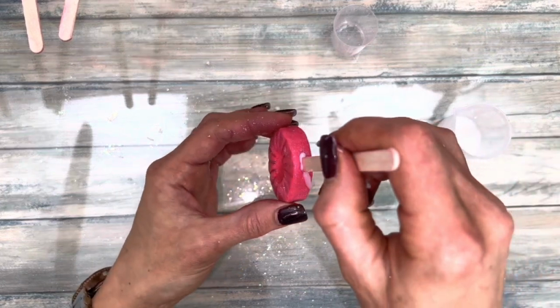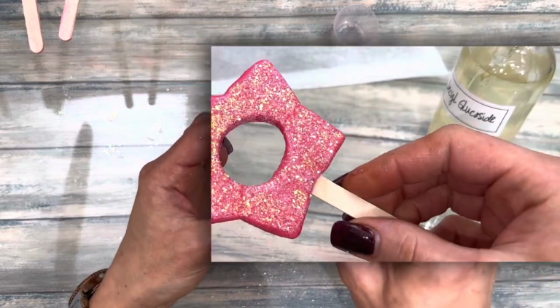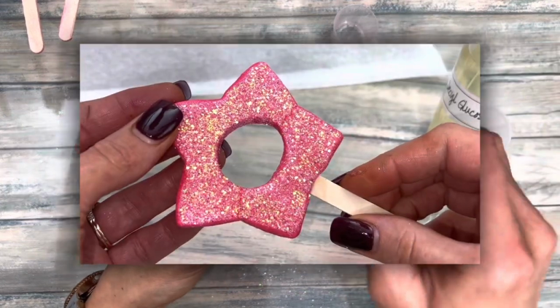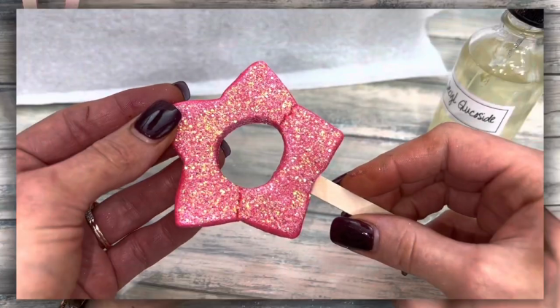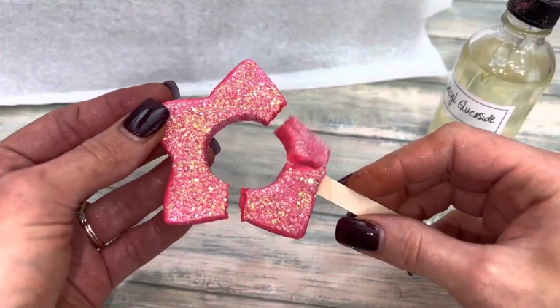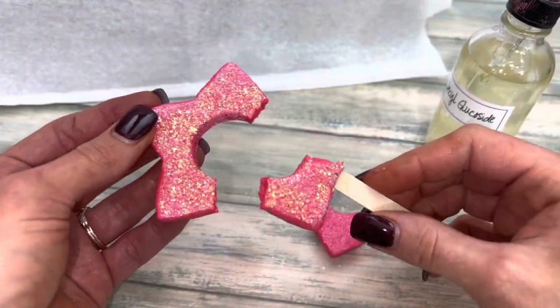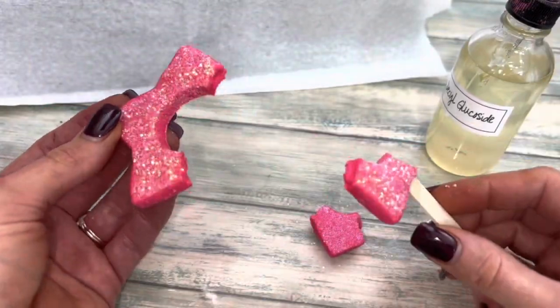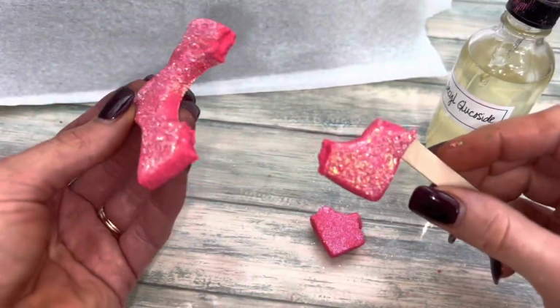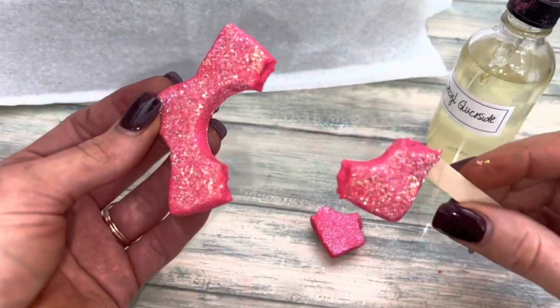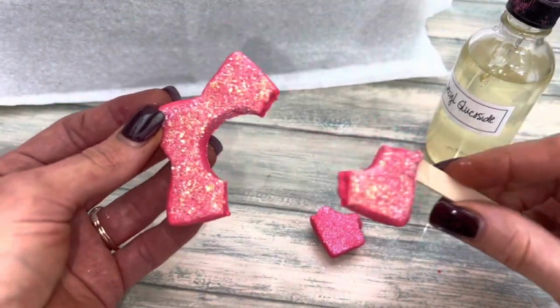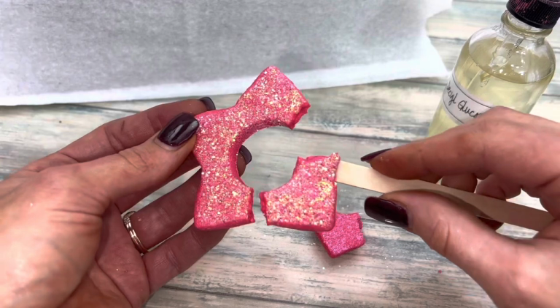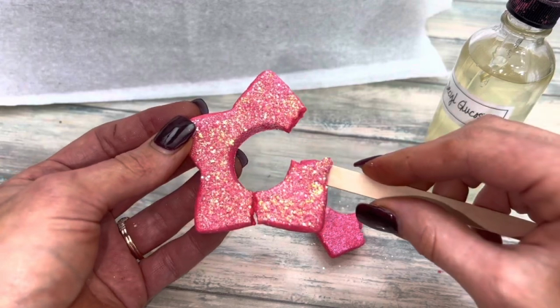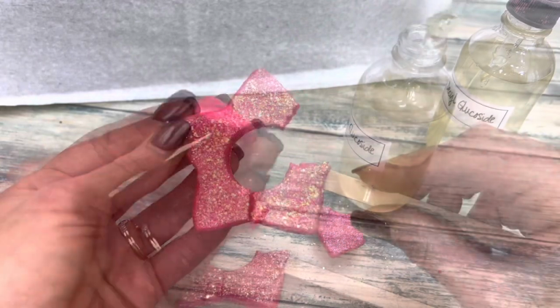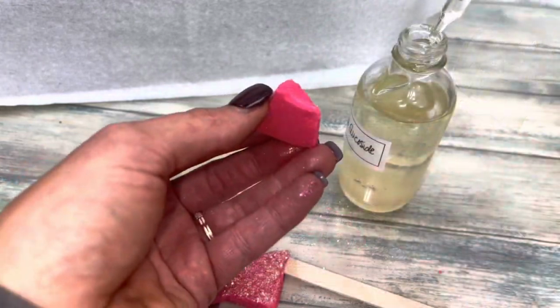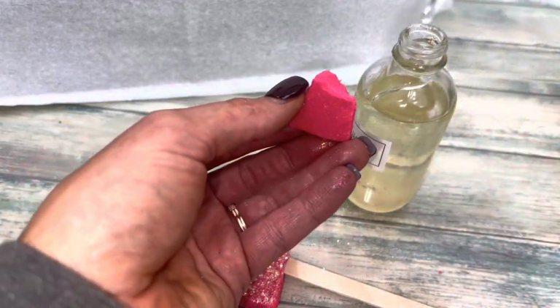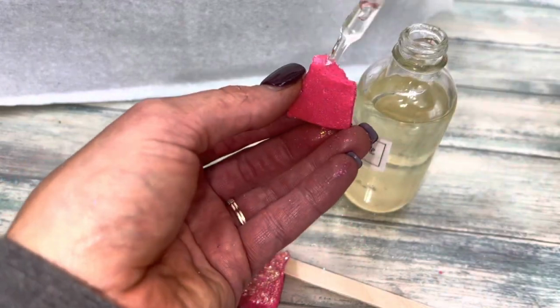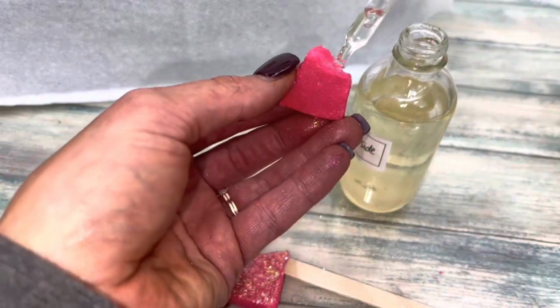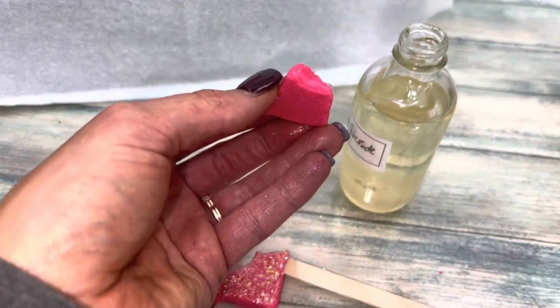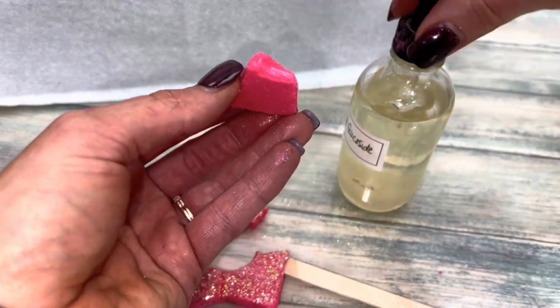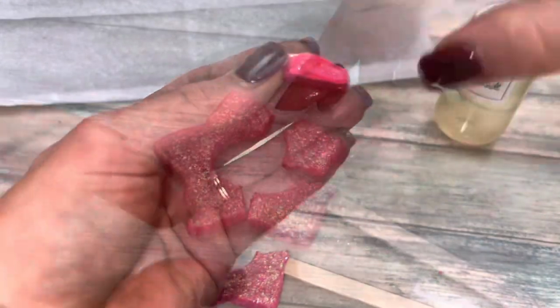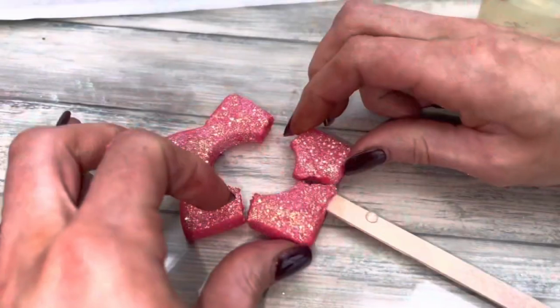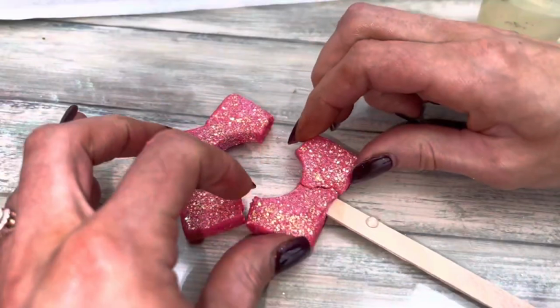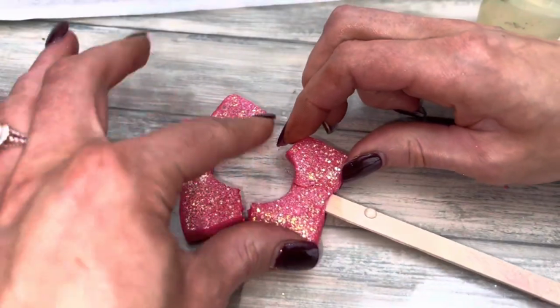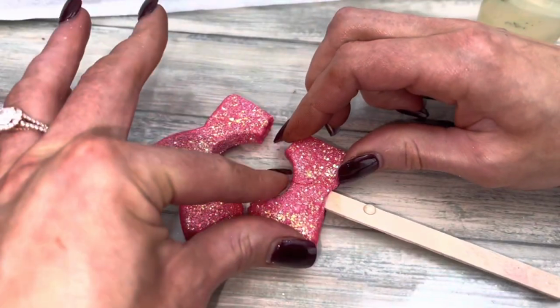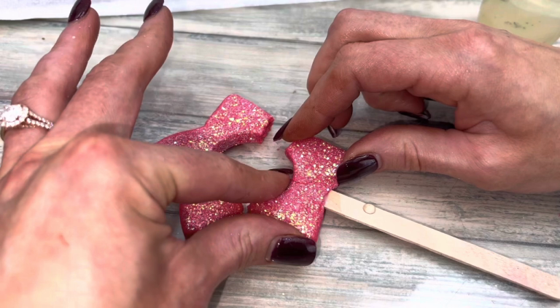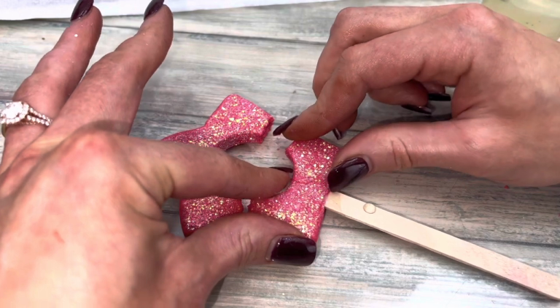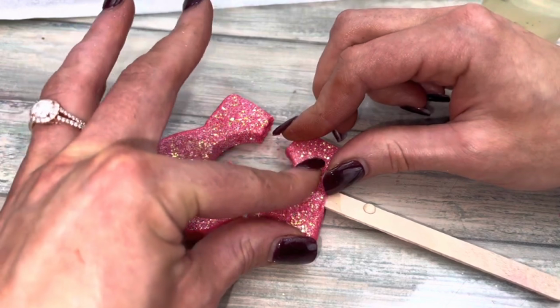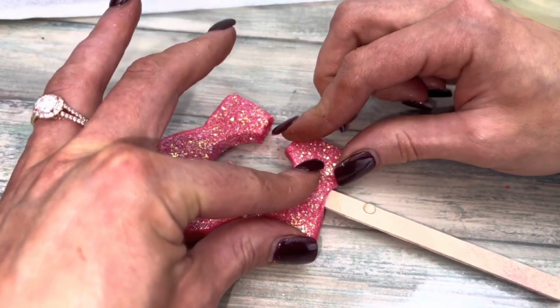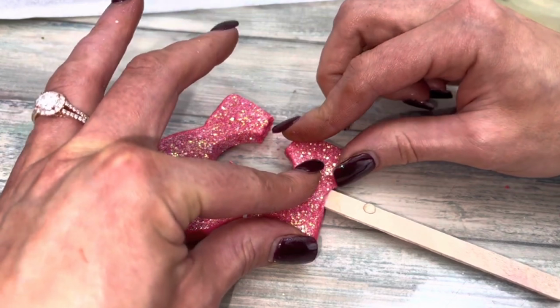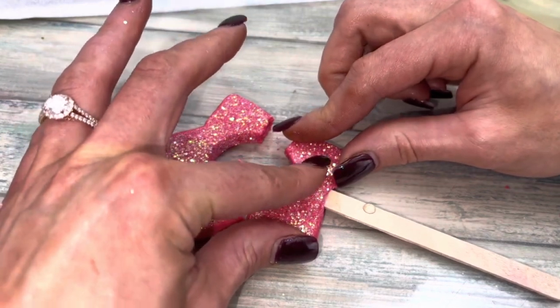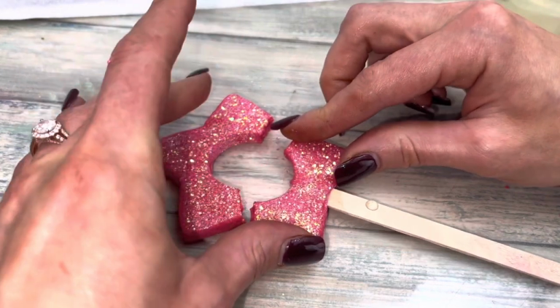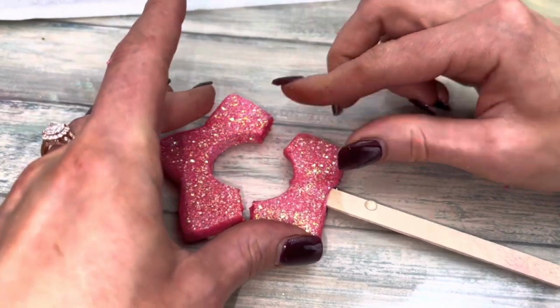If your wand breaks, use a liquid surfactant as glue — put it on both sides, then smush the bar back together and mend the cracks with your fingers.